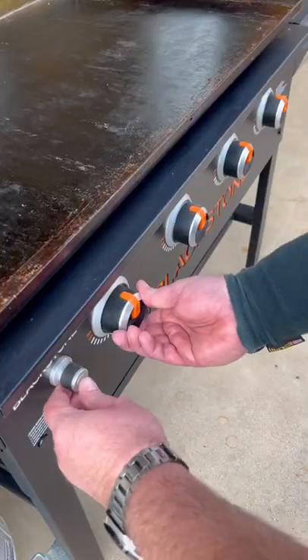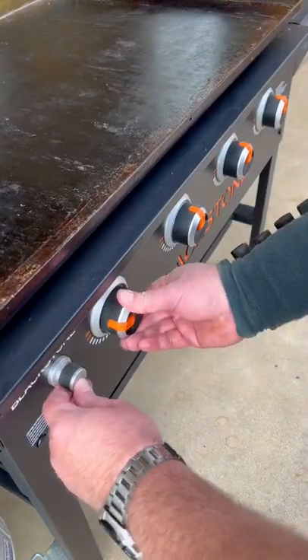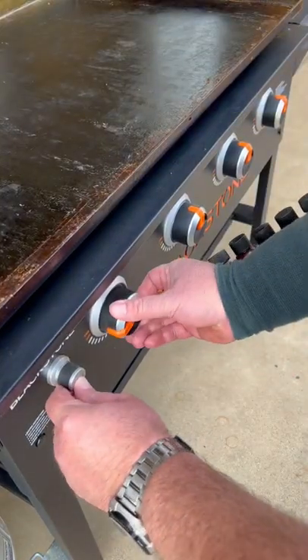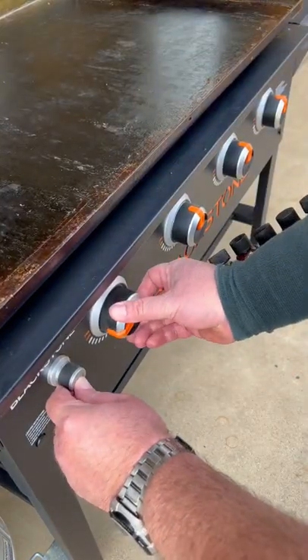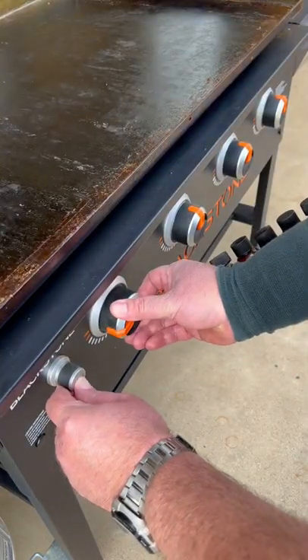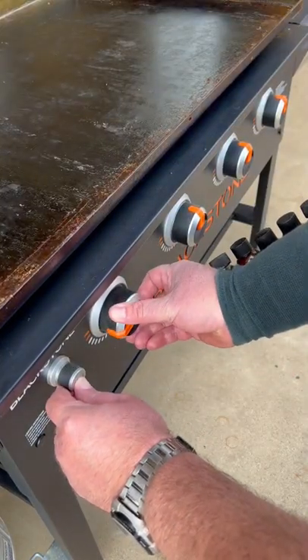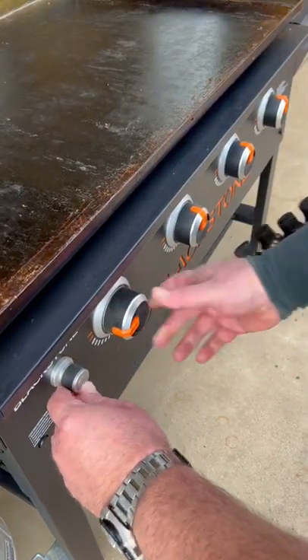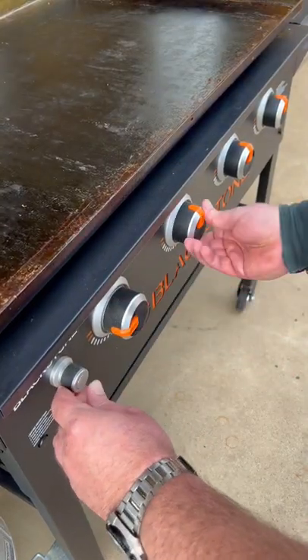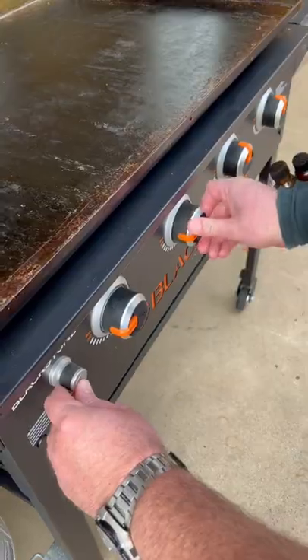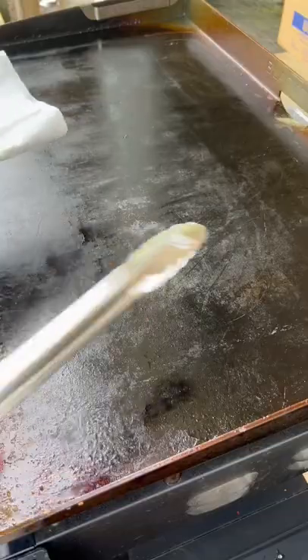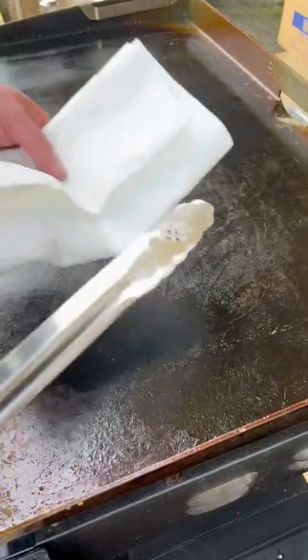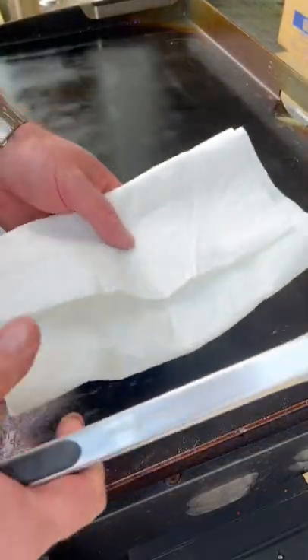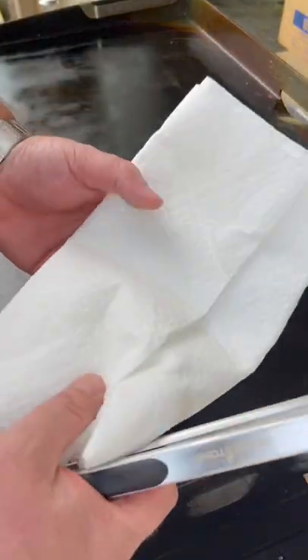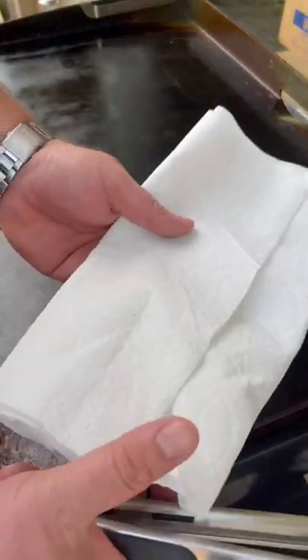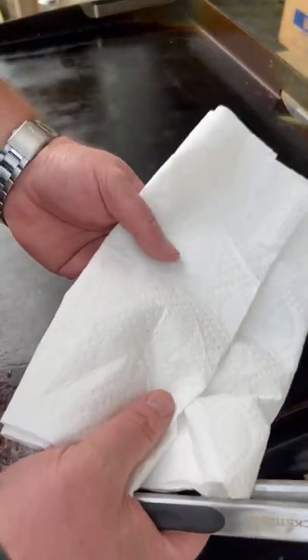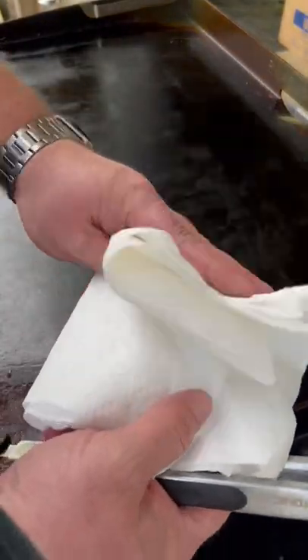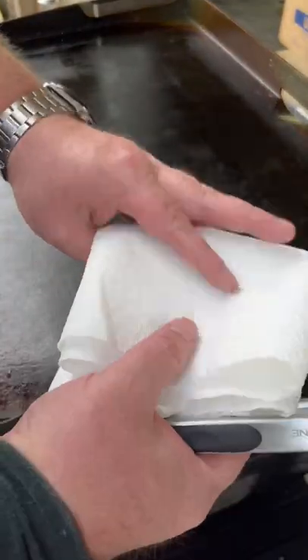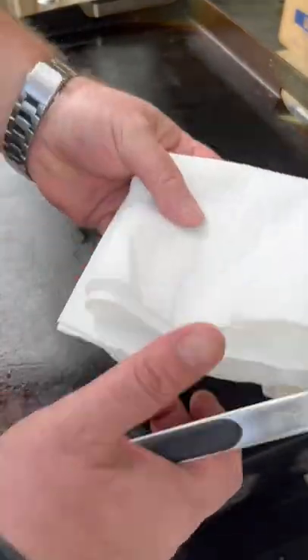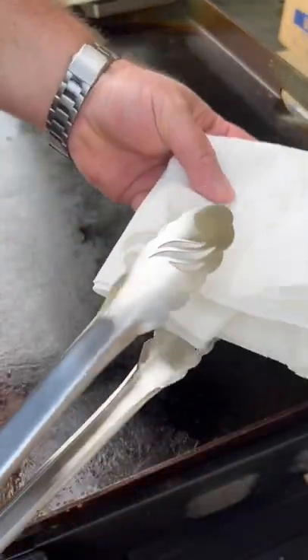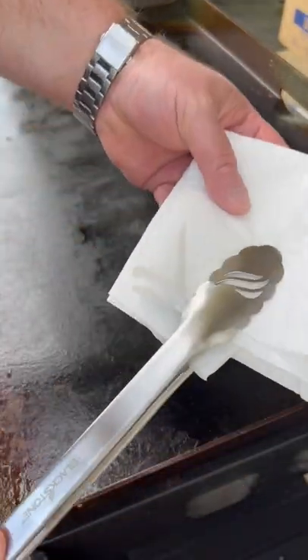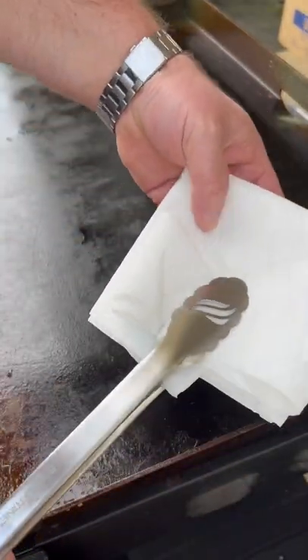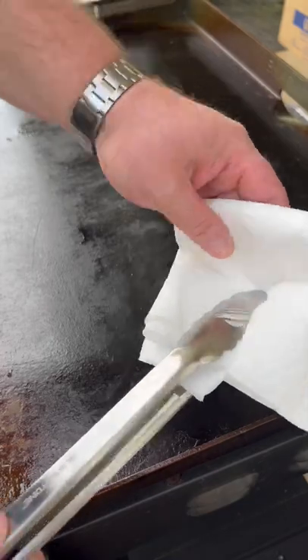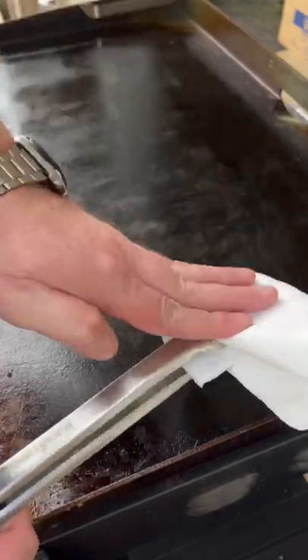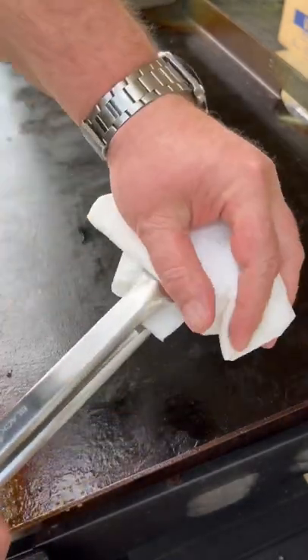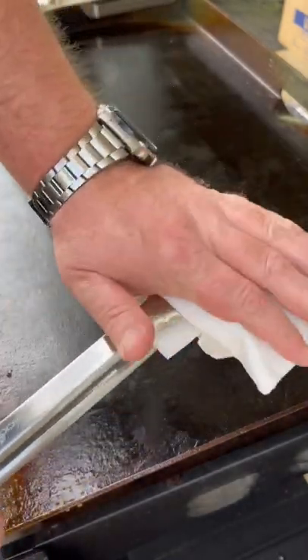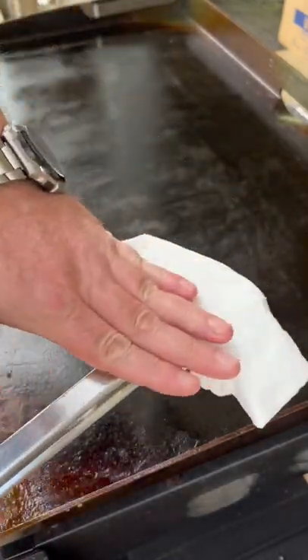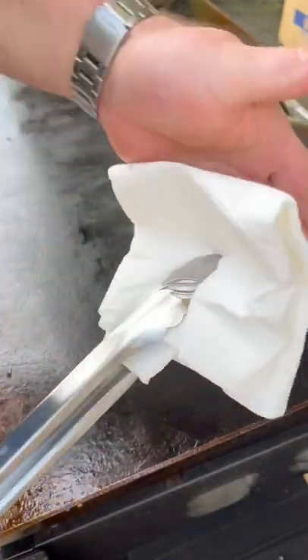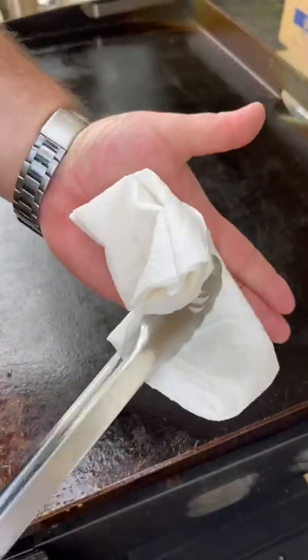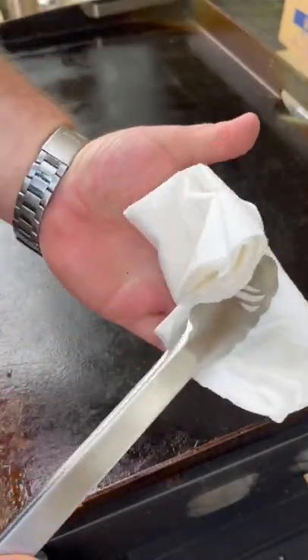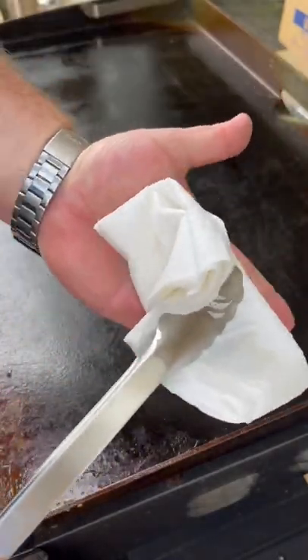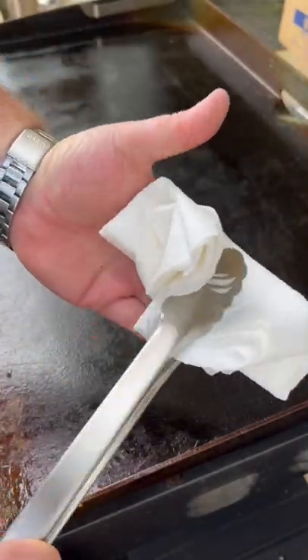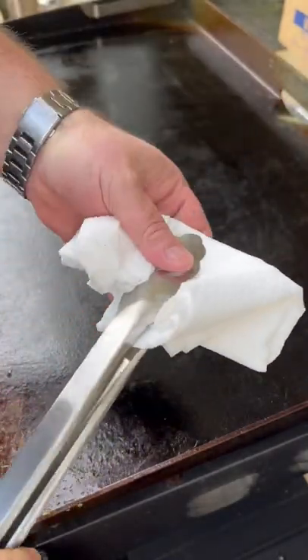Now I'm going to light all the burners and turn it on to a low heat. It's been heating up about five minutes. I'll take a couple of paper towels and fold them, put them in my tongs, and then fold that back. I'll use this to scrub with.